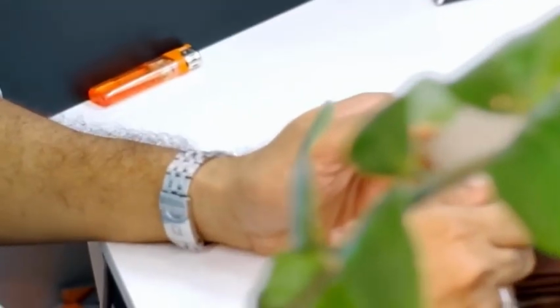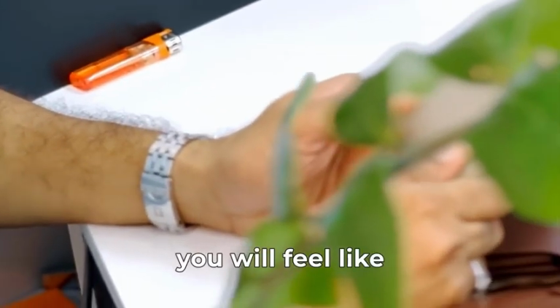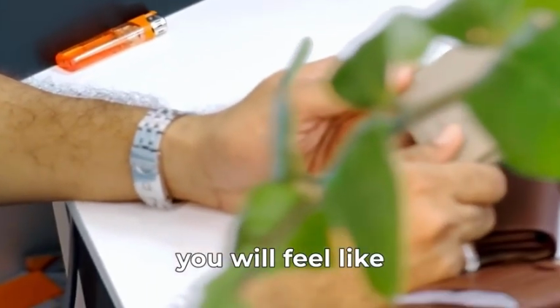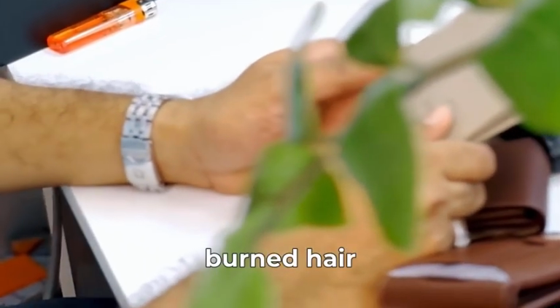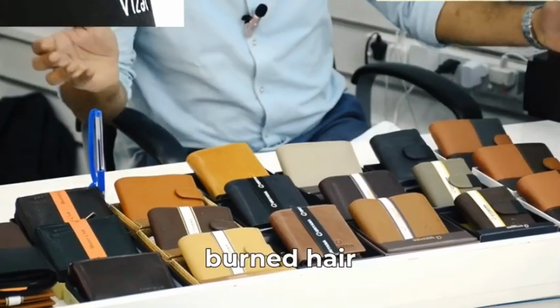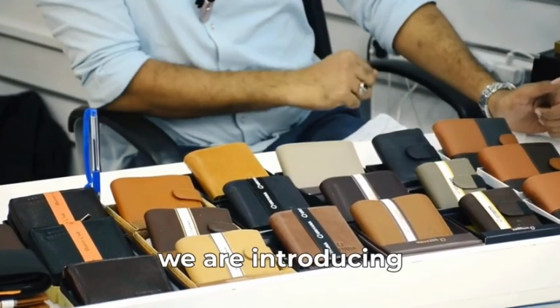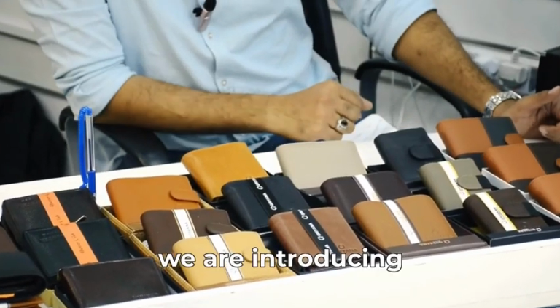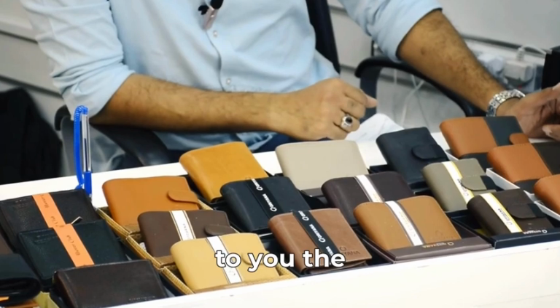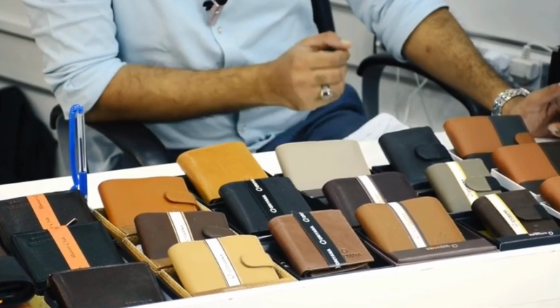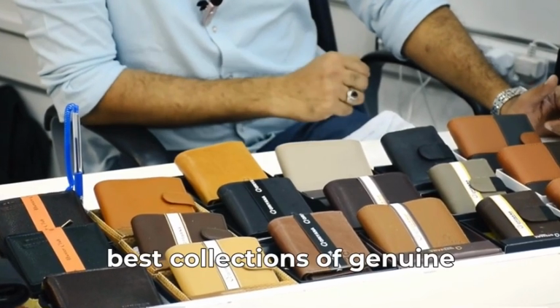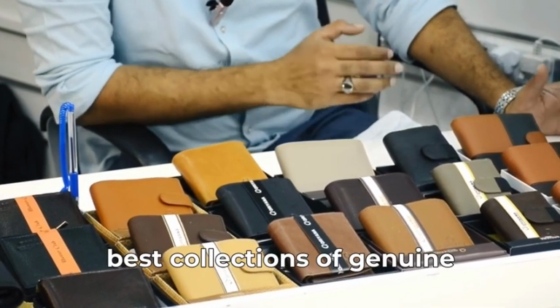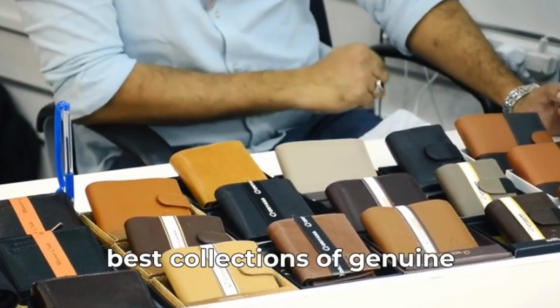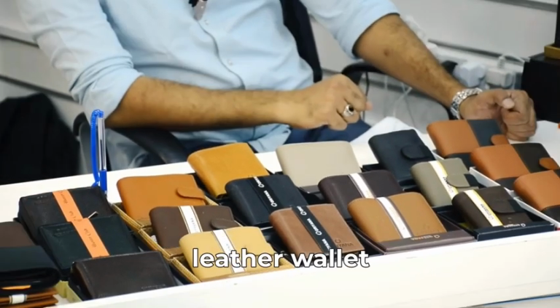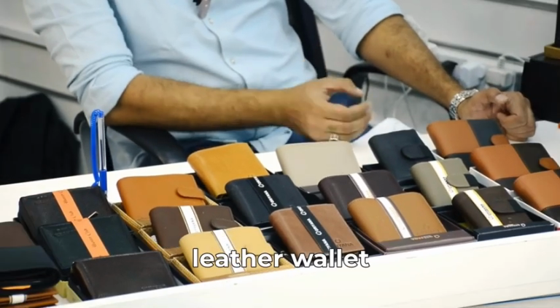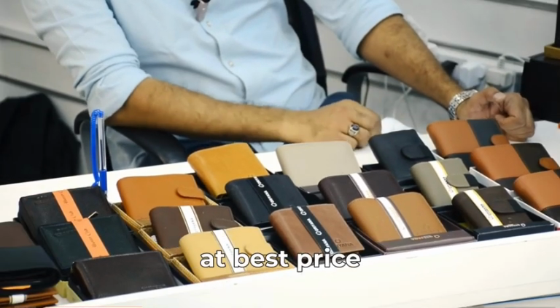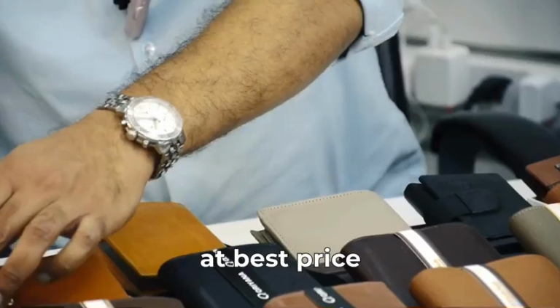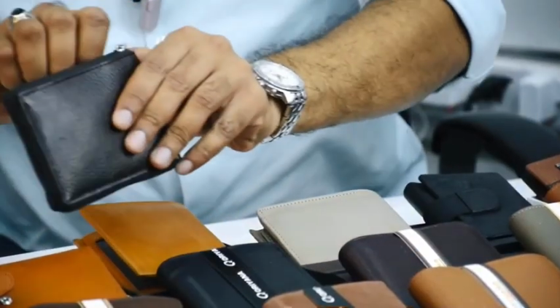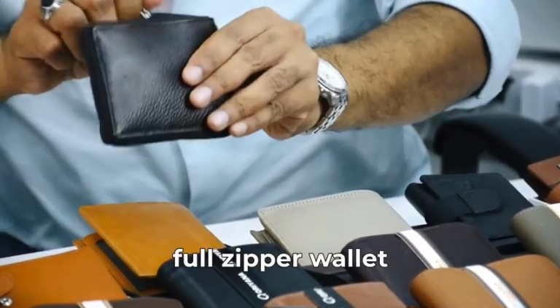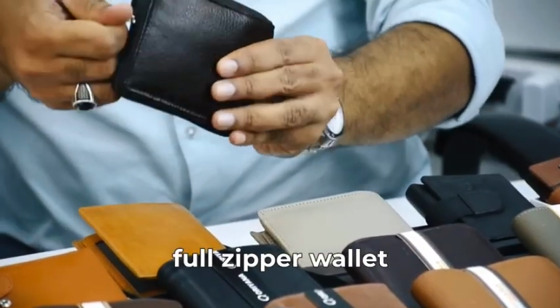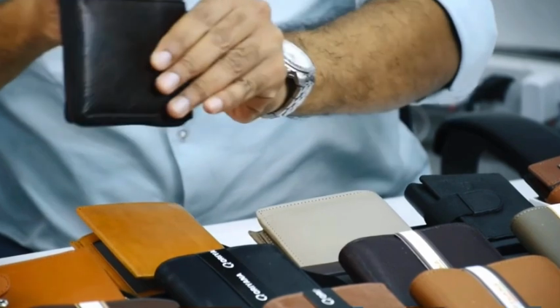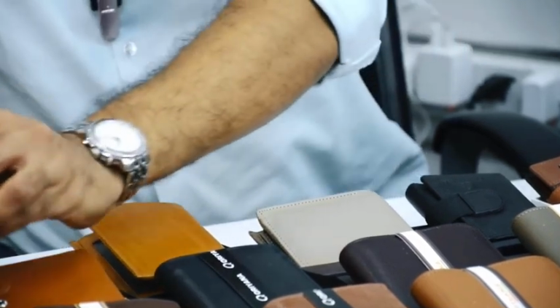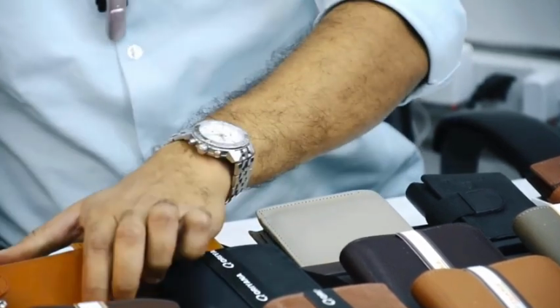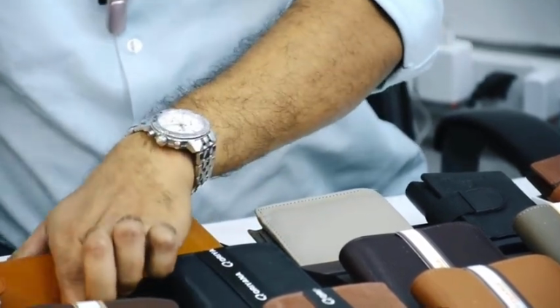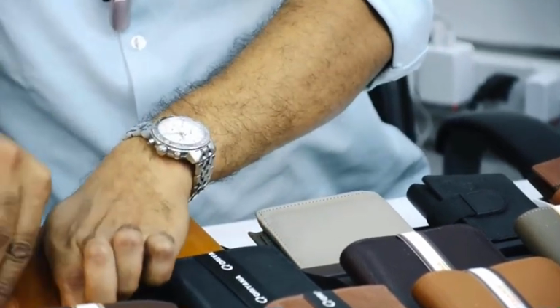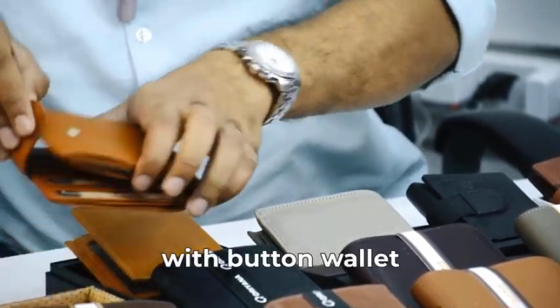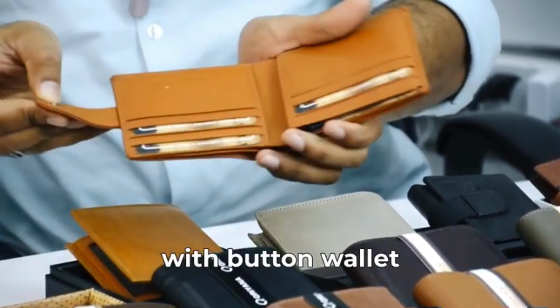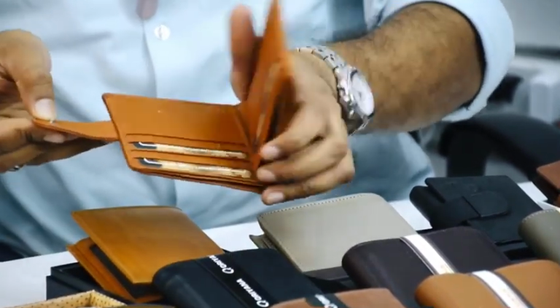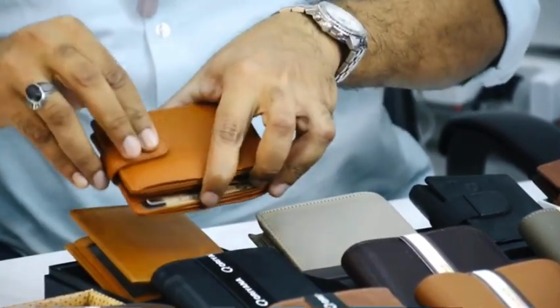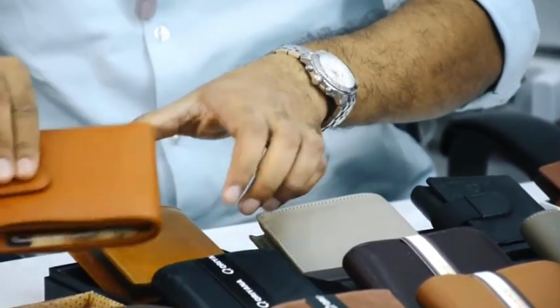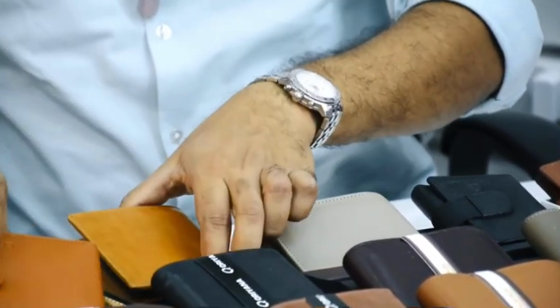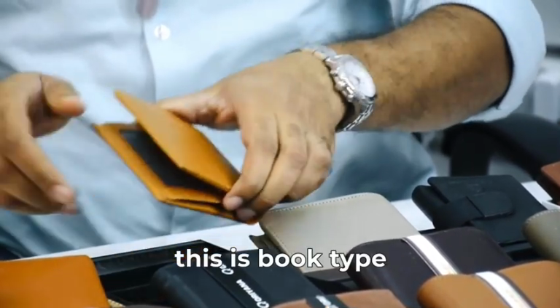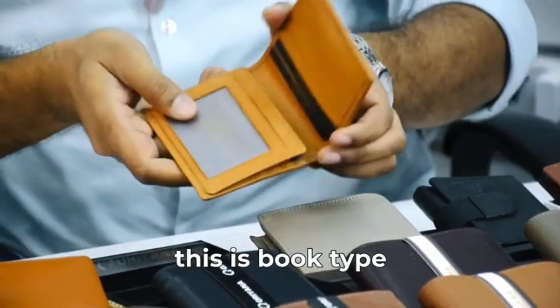You will feel like burnt hair. We are introducing to you the best collections of genuine leather wallets at the best price — full zipper wallet, button wallet, and this is a book type.